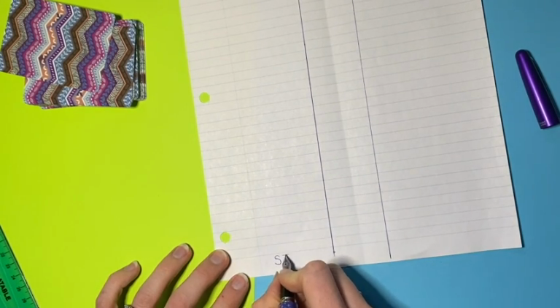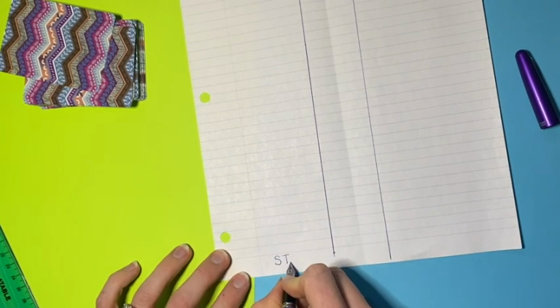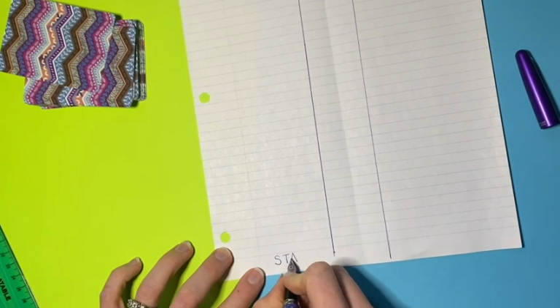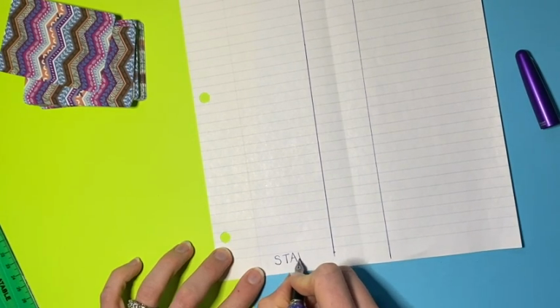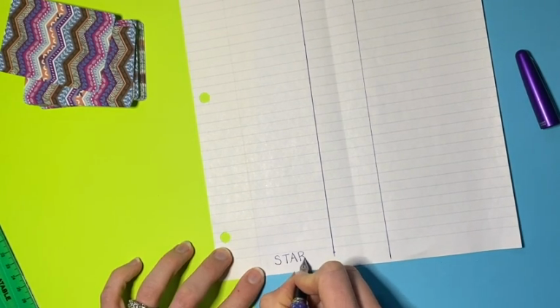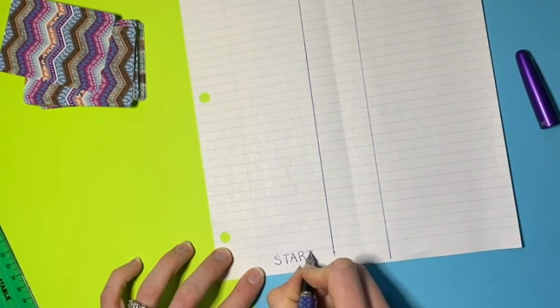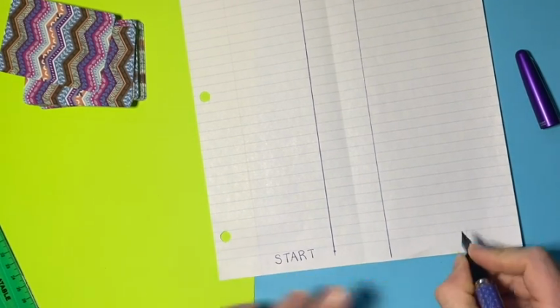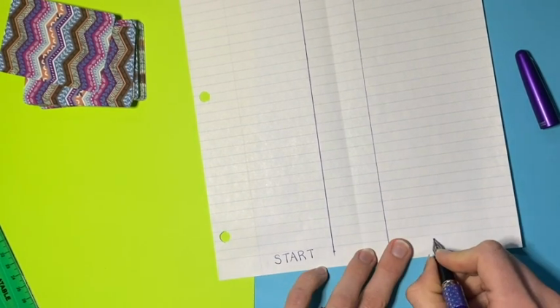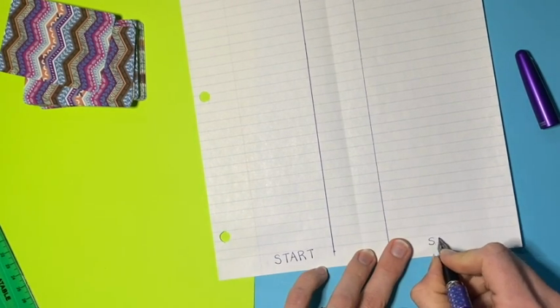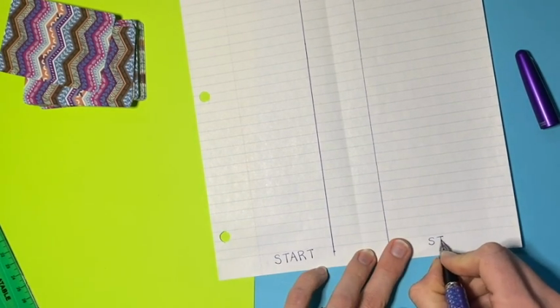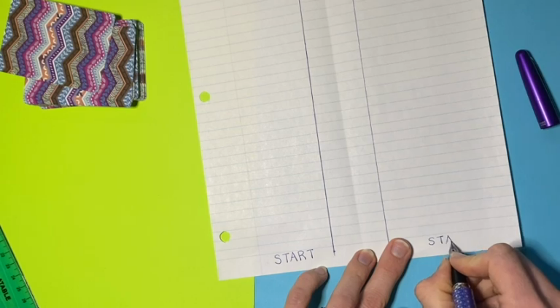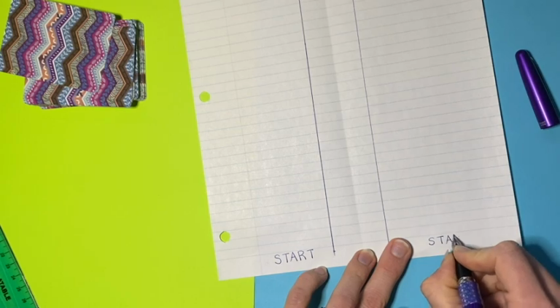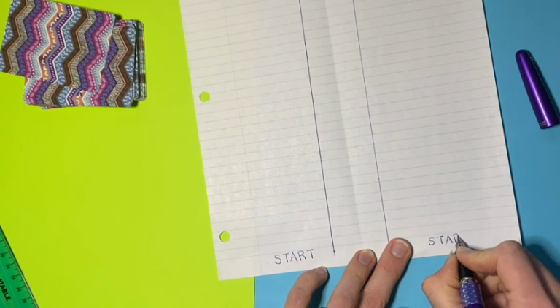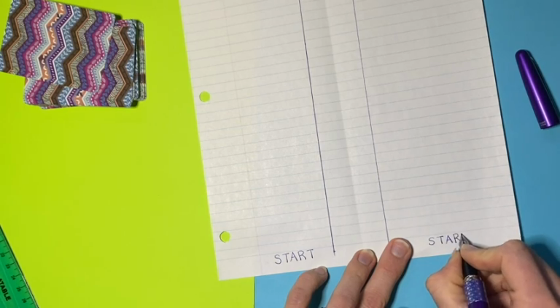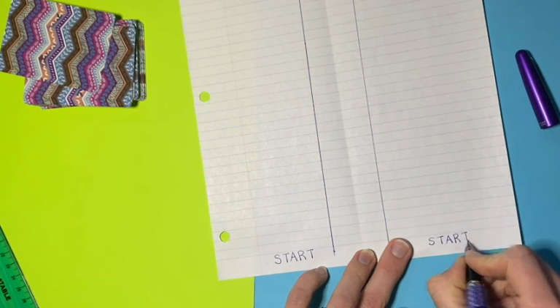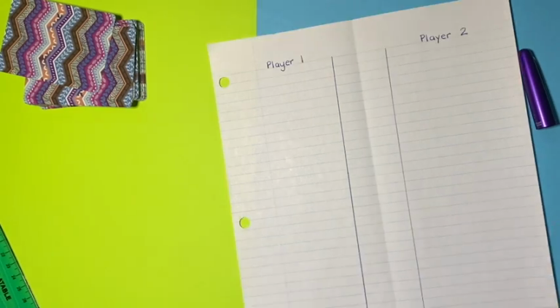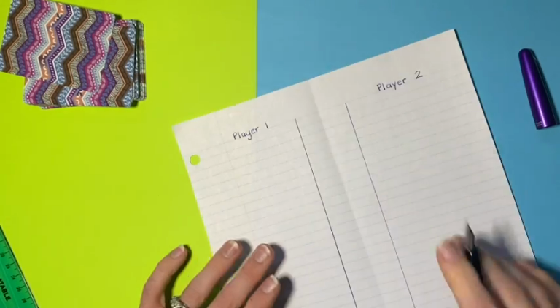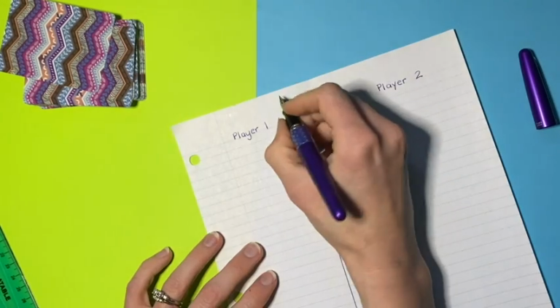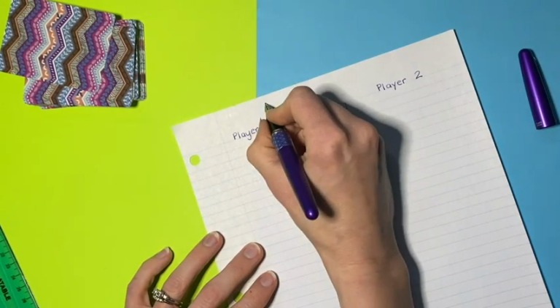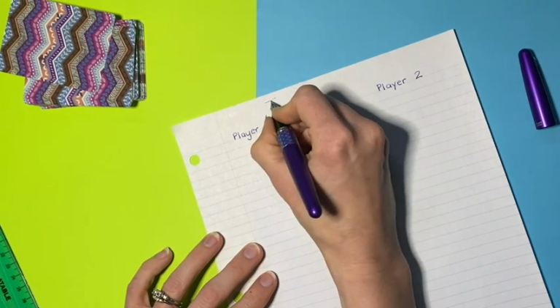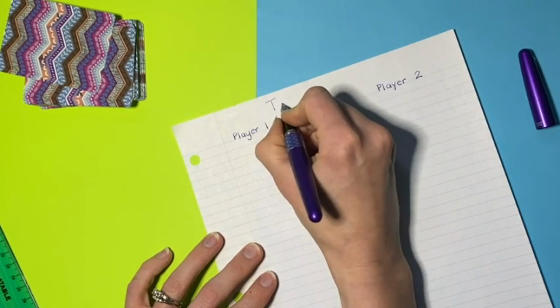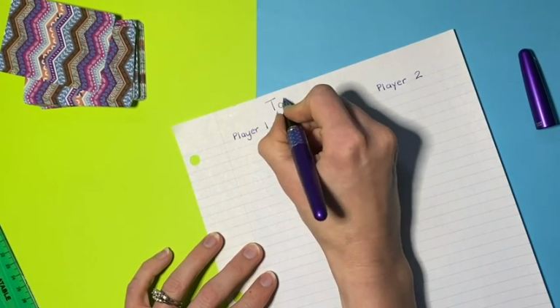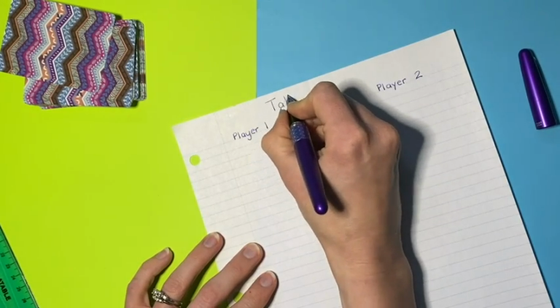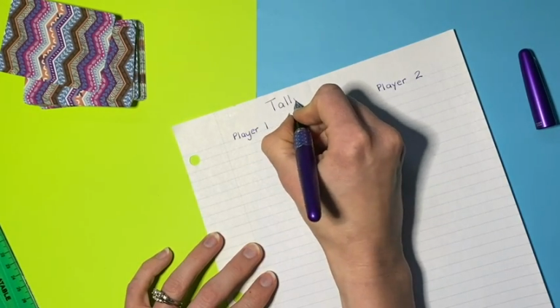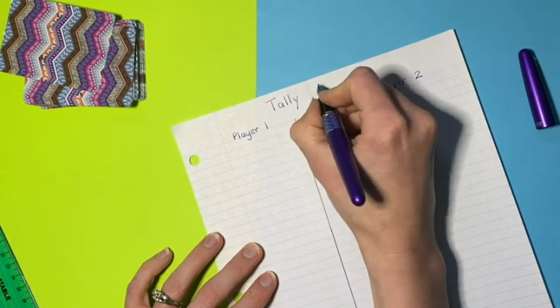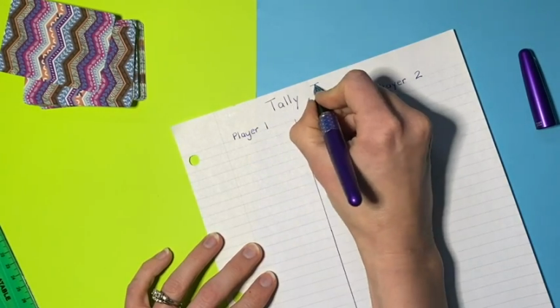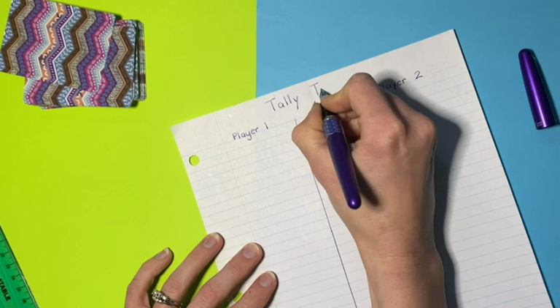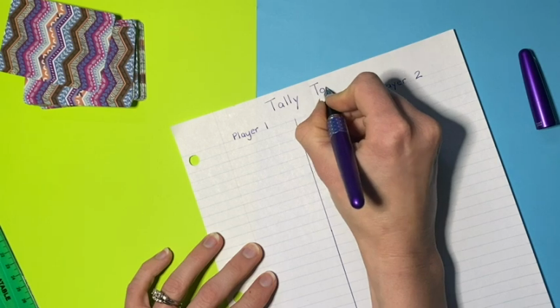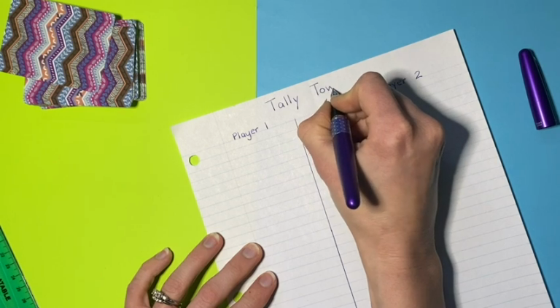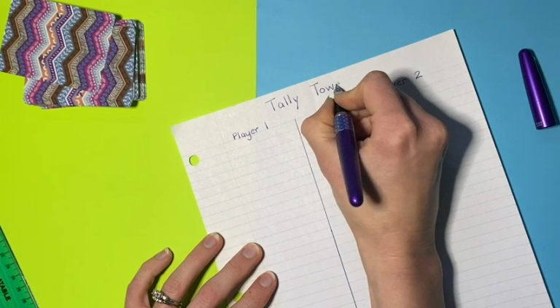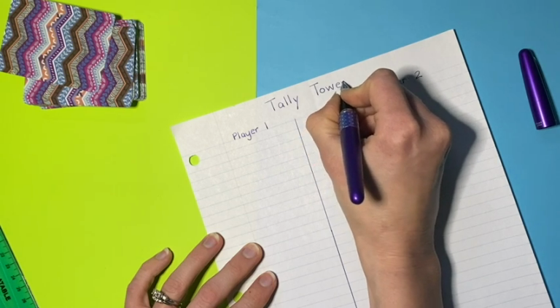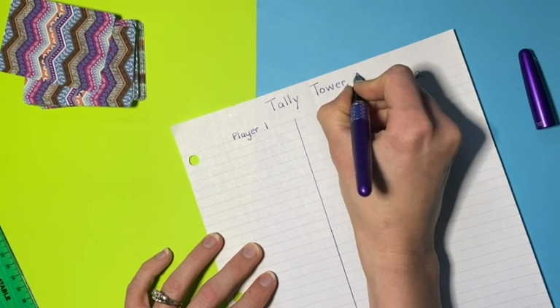This activity is going to help you practice tallying, skip counting, comparing numbers, and can inspire some number talk. I hope you enjoy it.